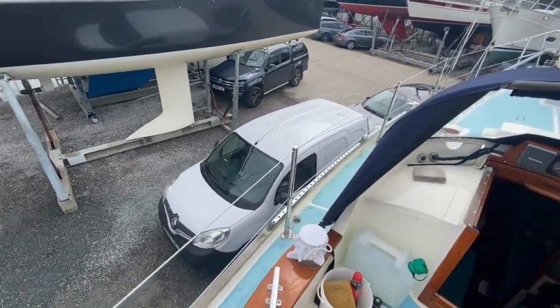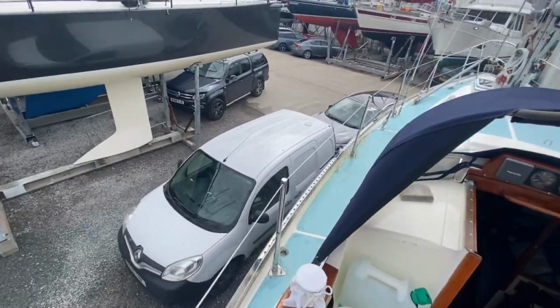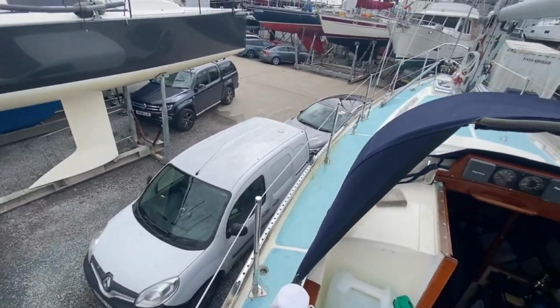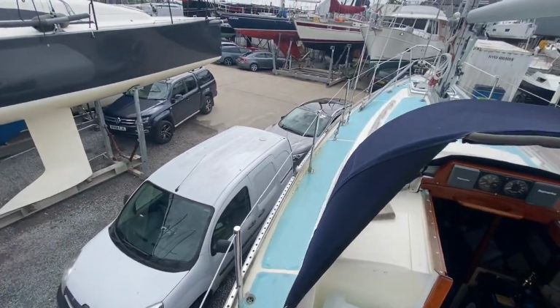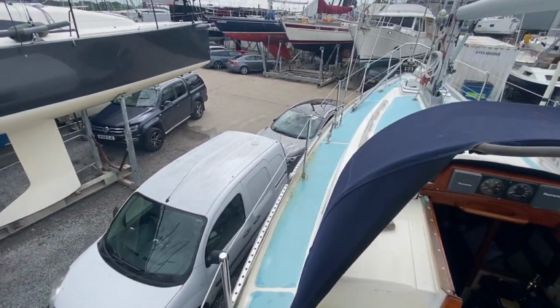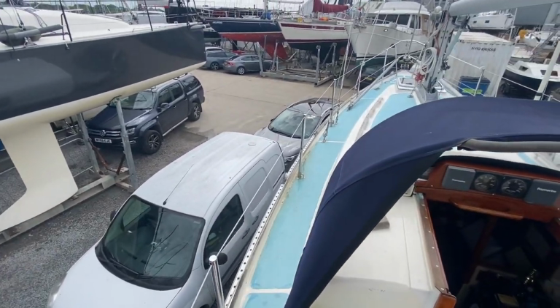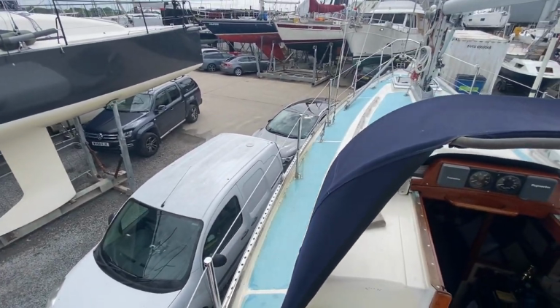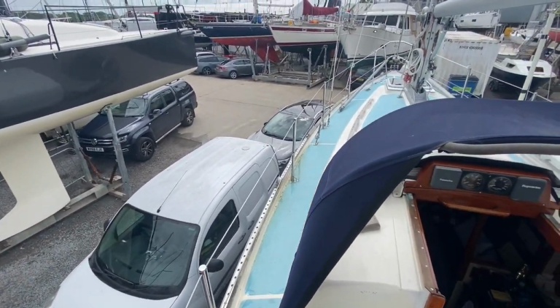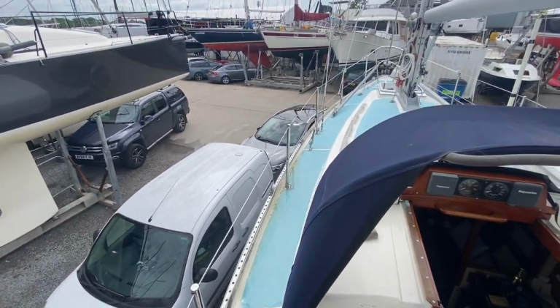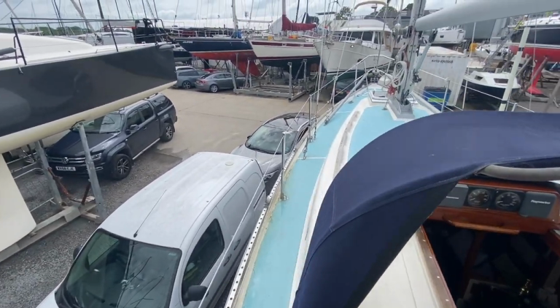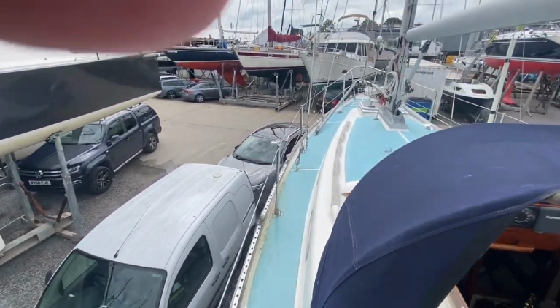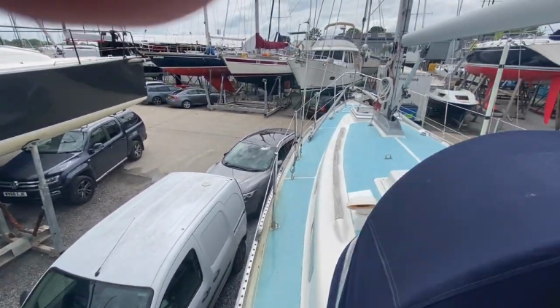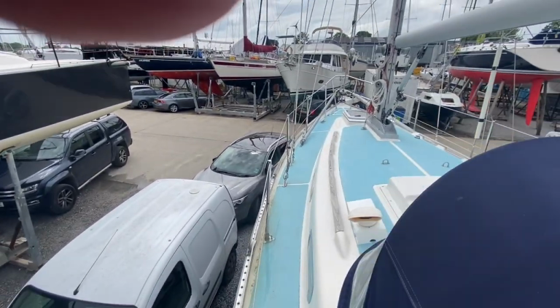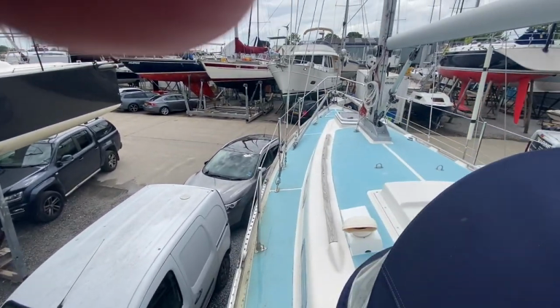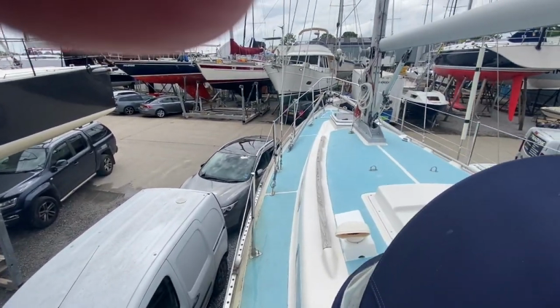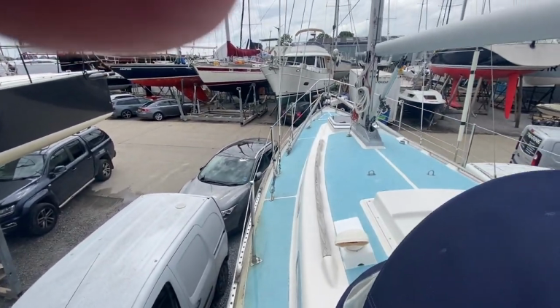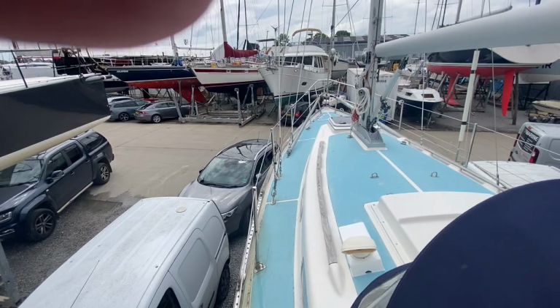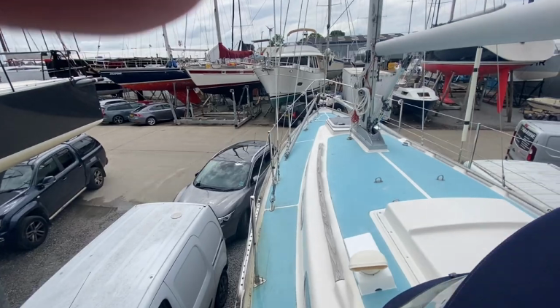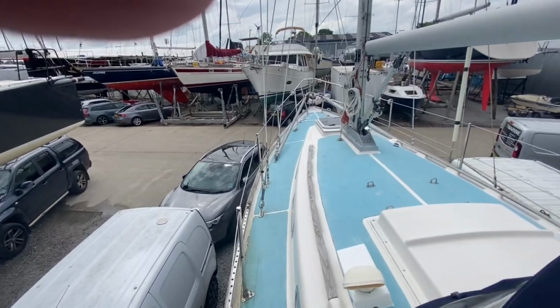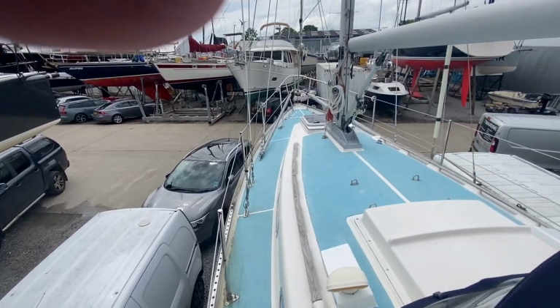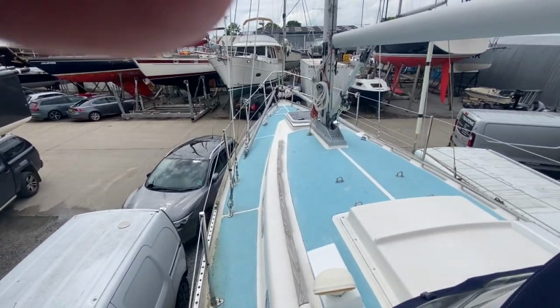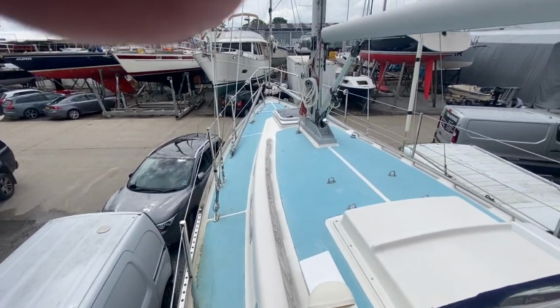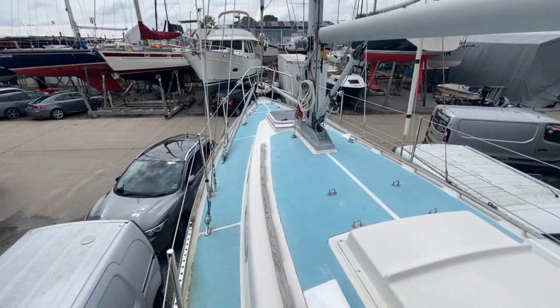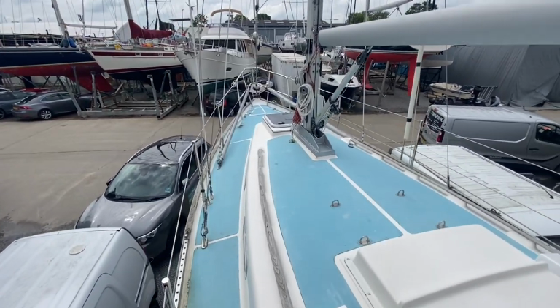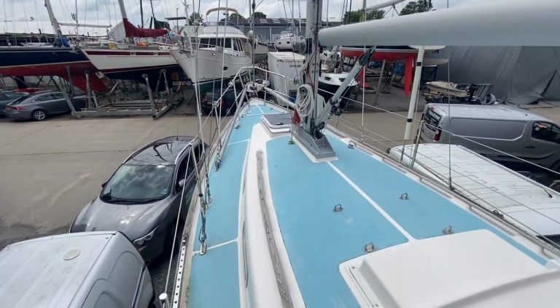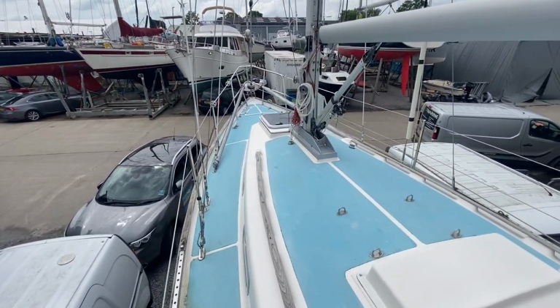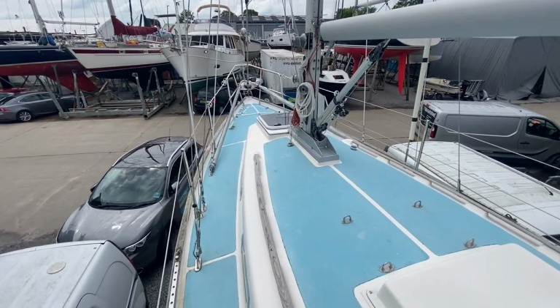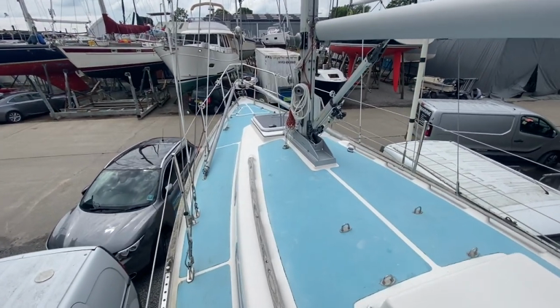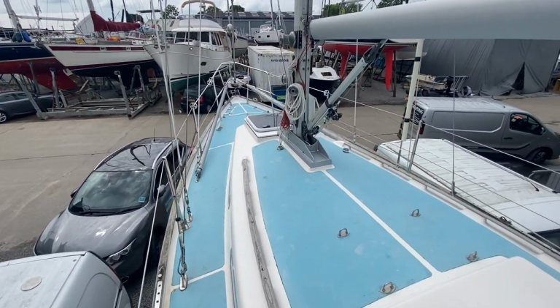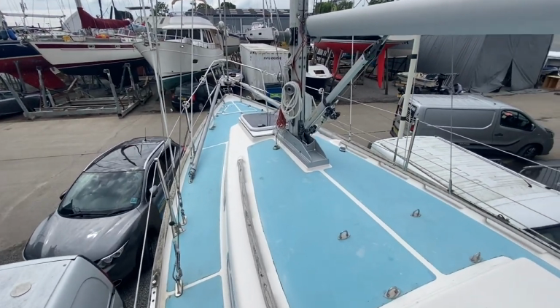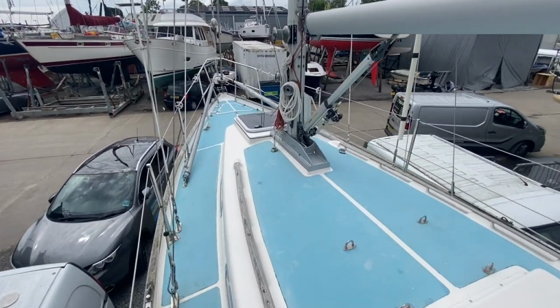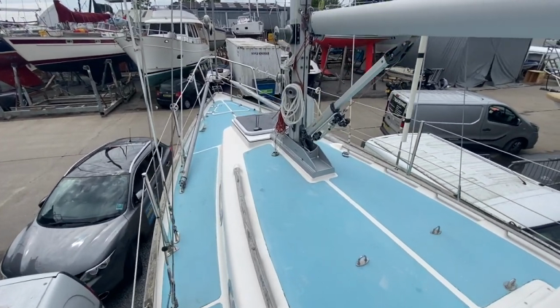Lovely varnish work as you can see. Coming down the port side, you can see she's fitted with a spray hood. Light blue painted decks.